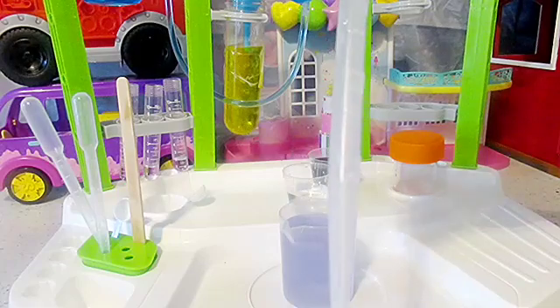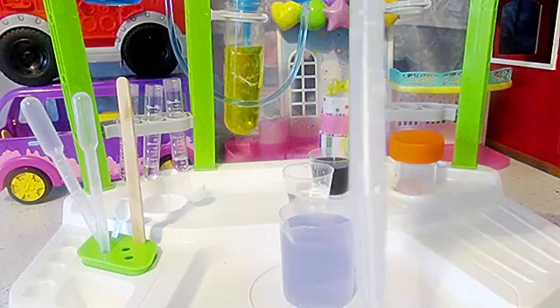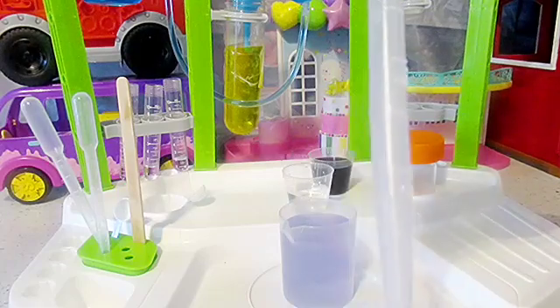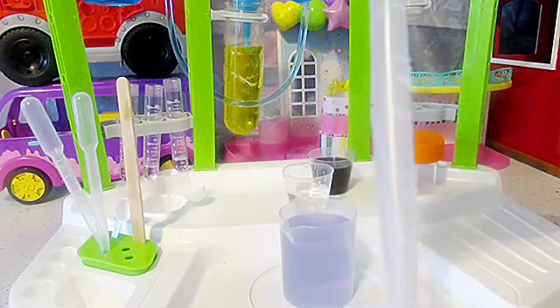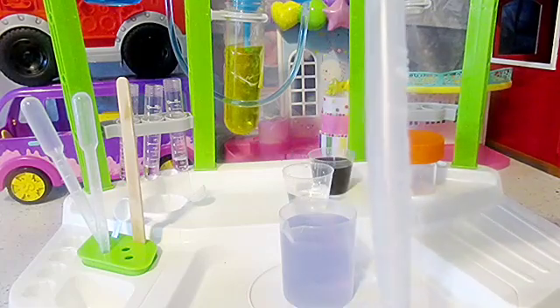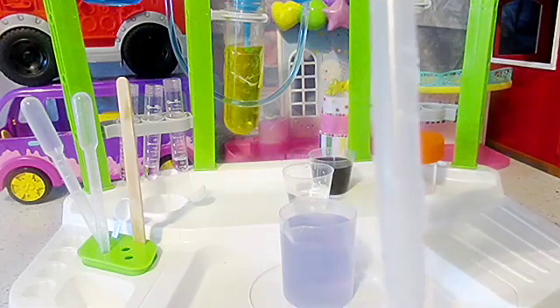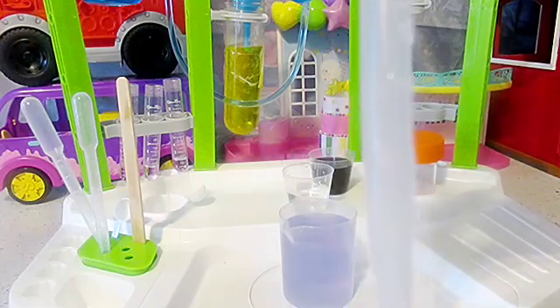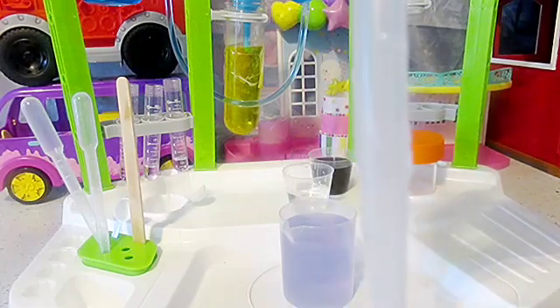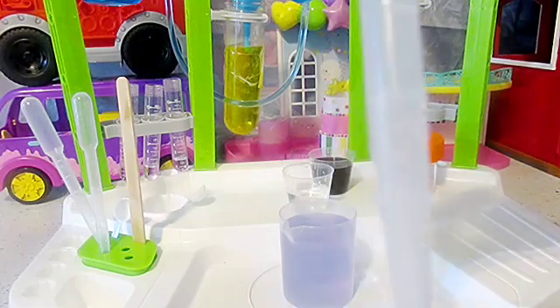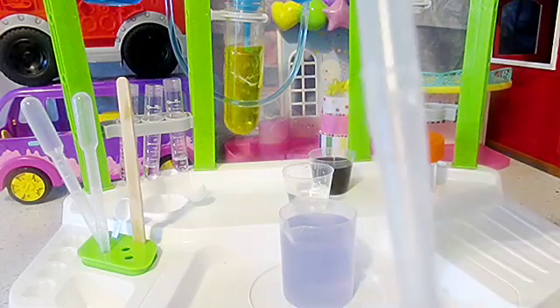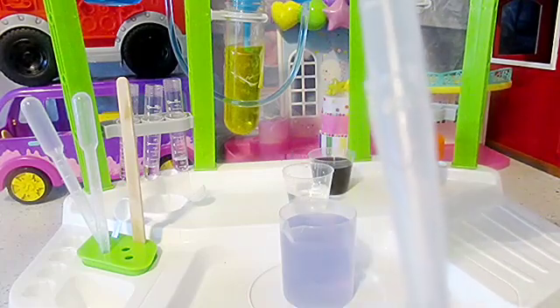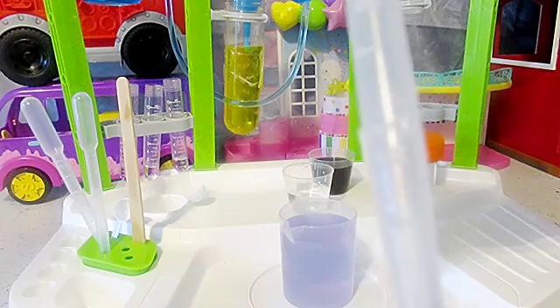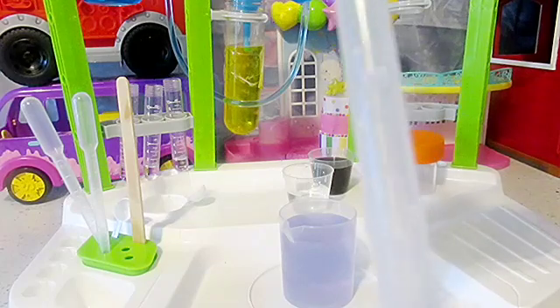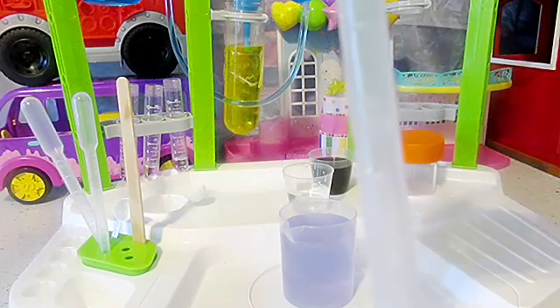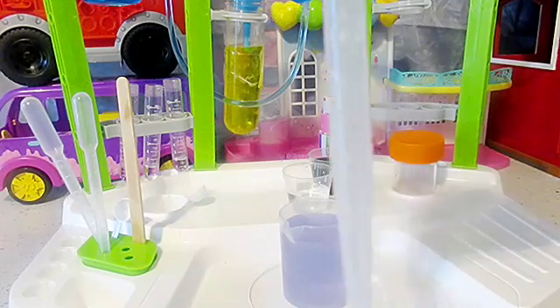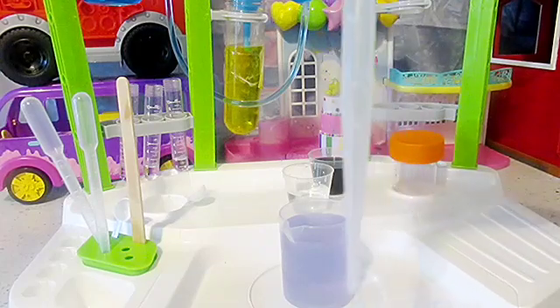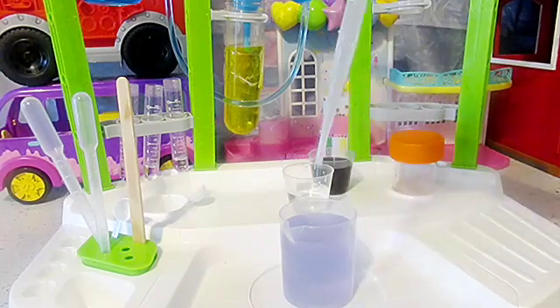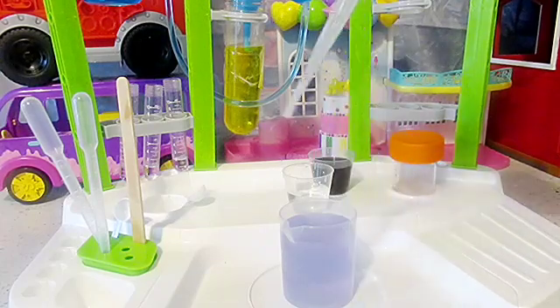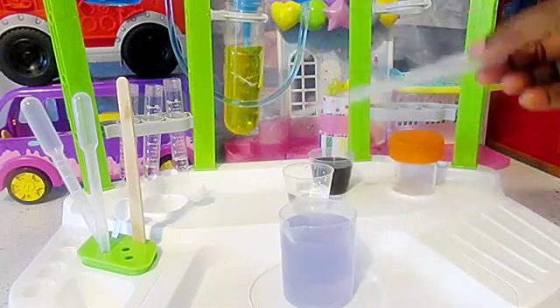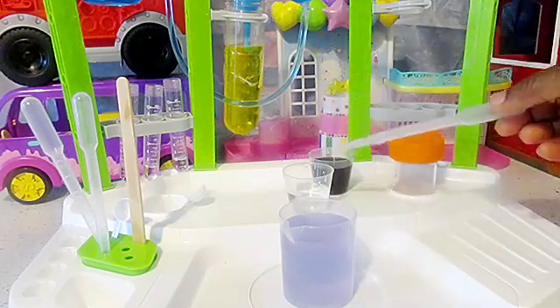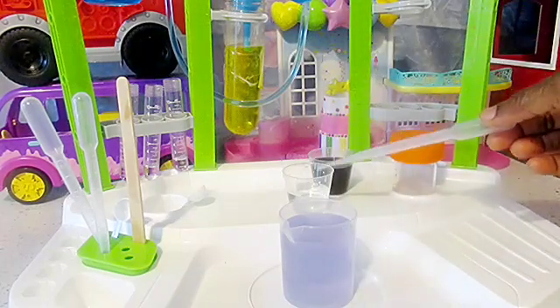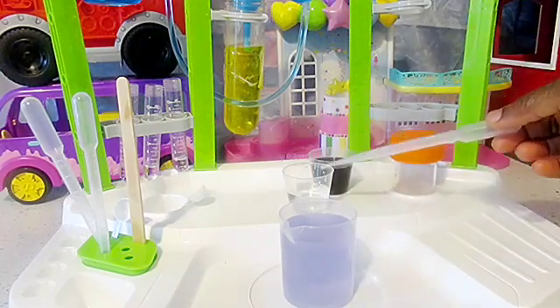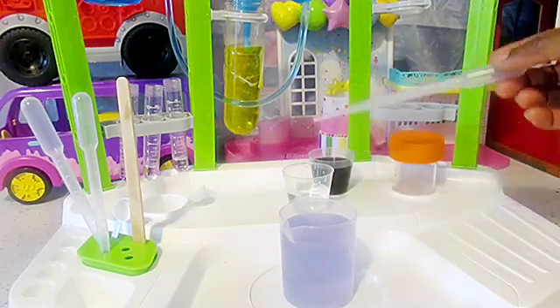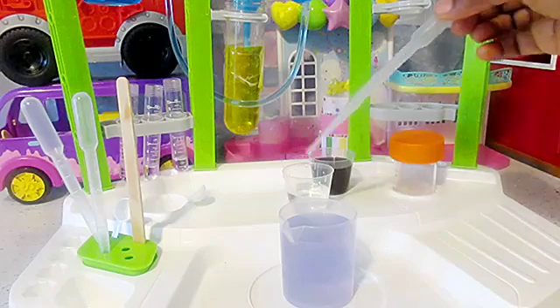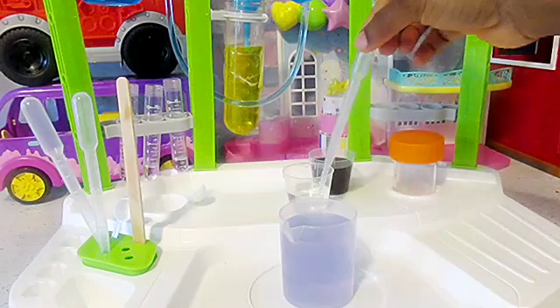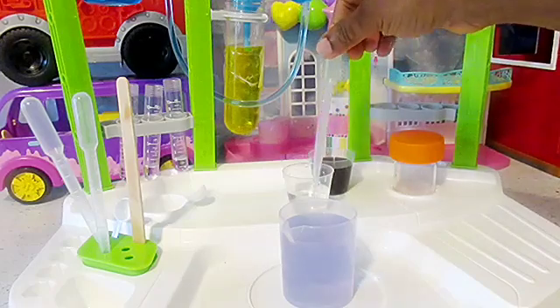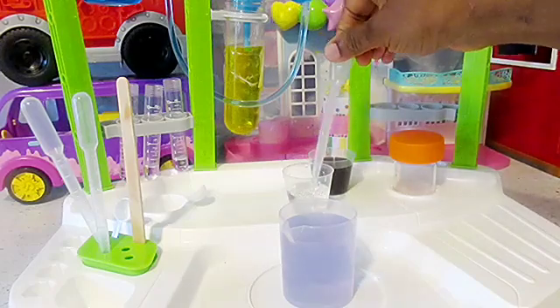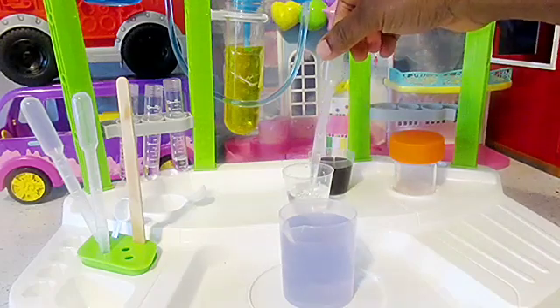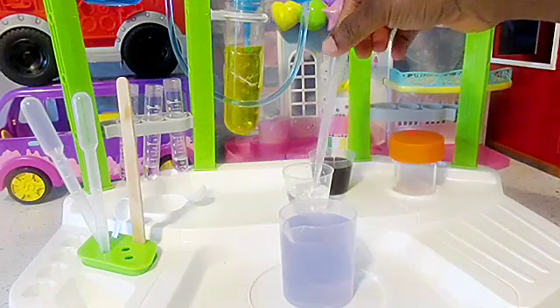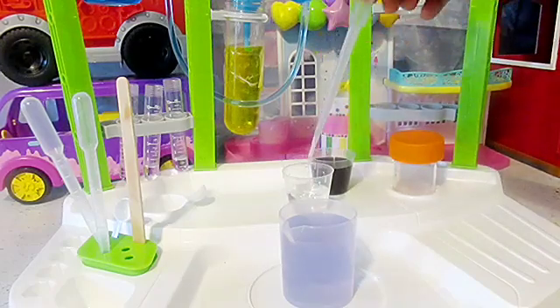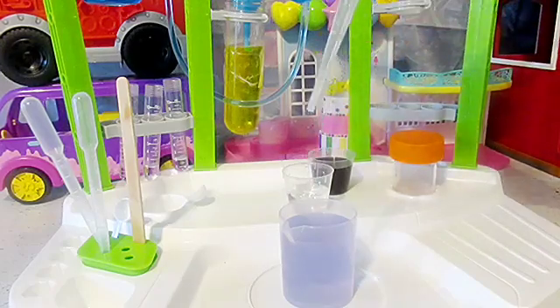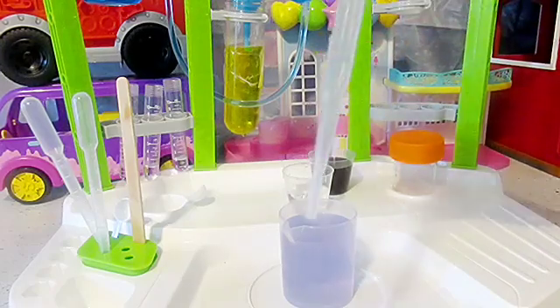This is called a pipette. It has some numbers on it, which means we can measure the quantity we want to use. It is used to take very small quantities.